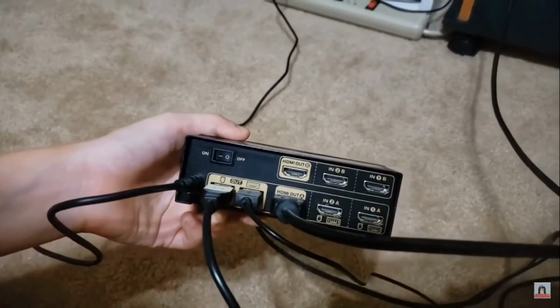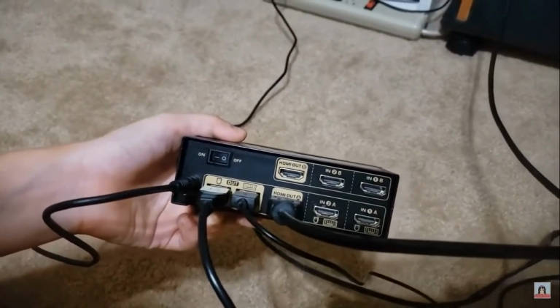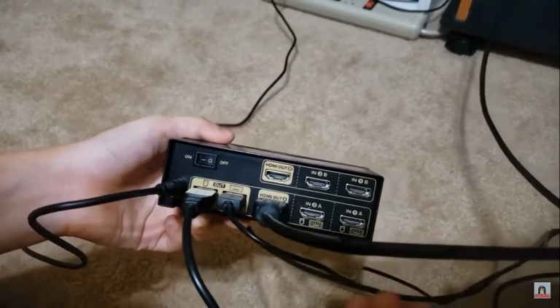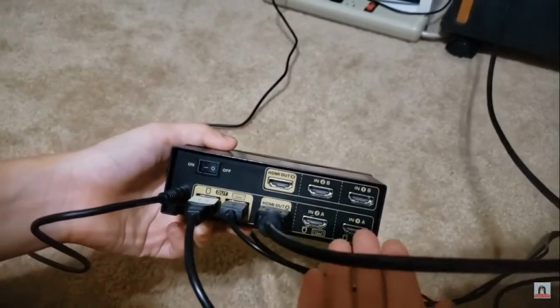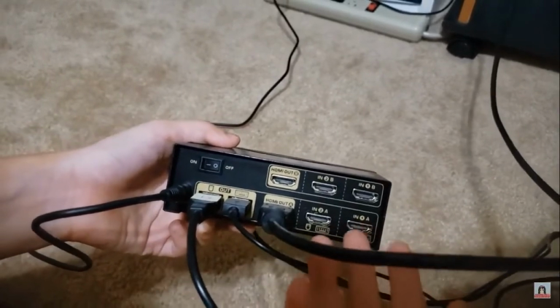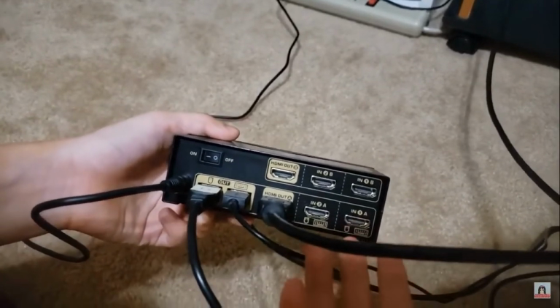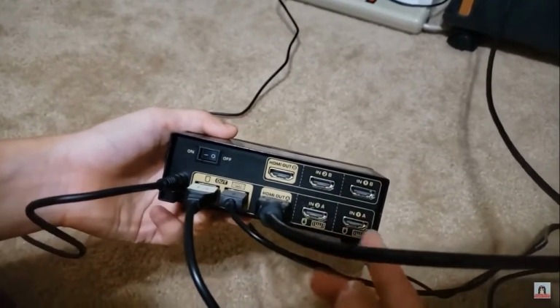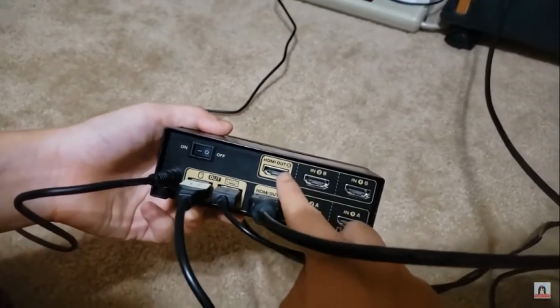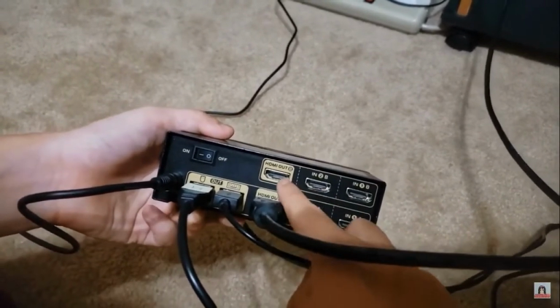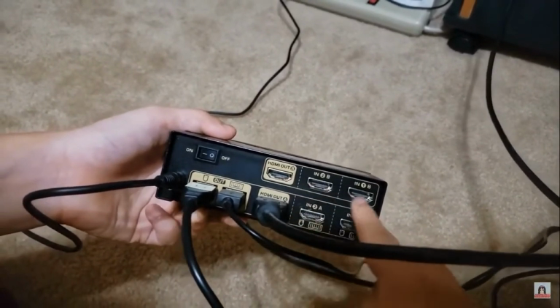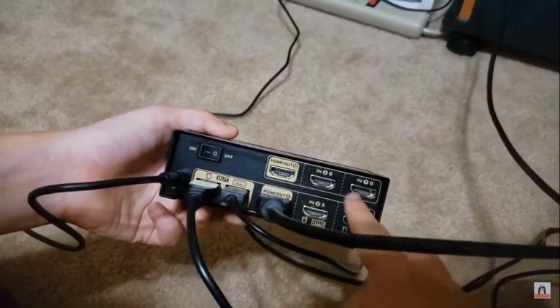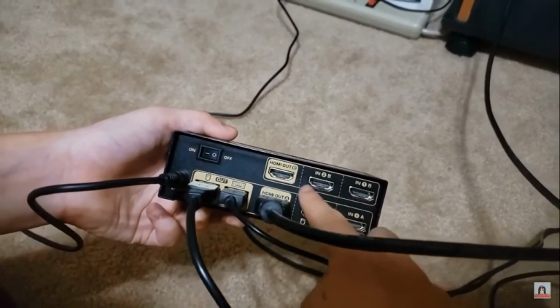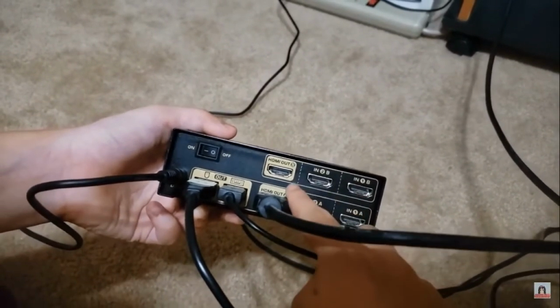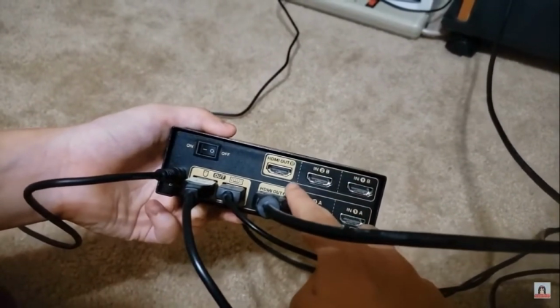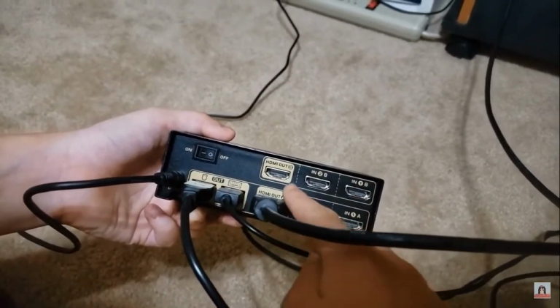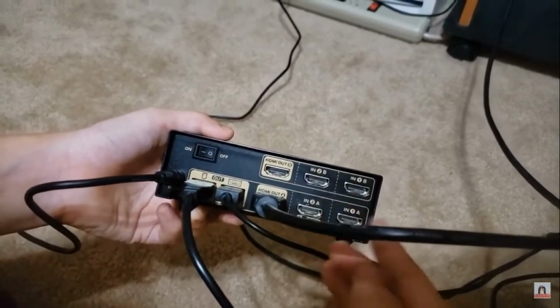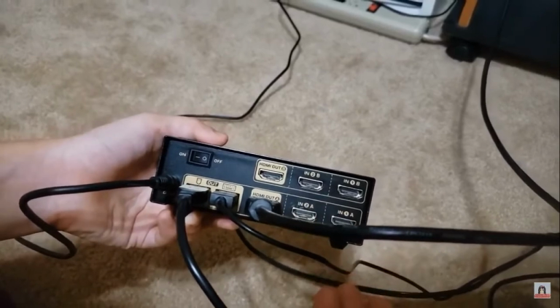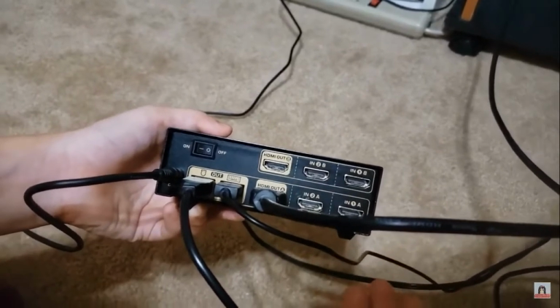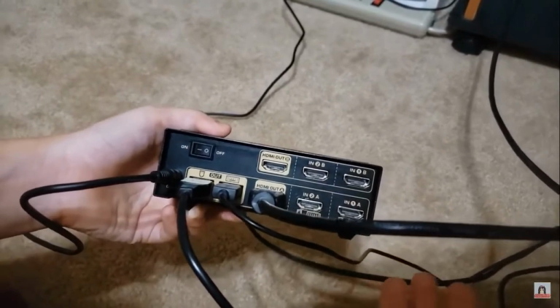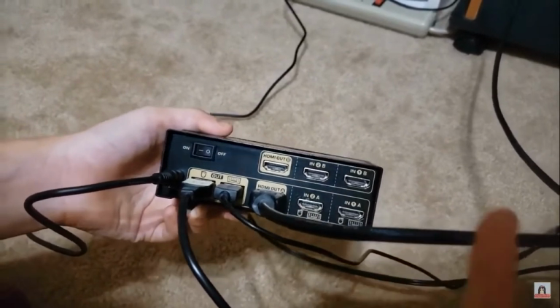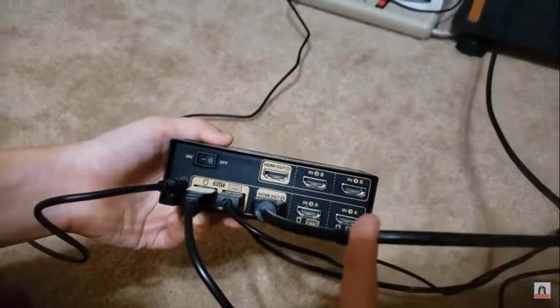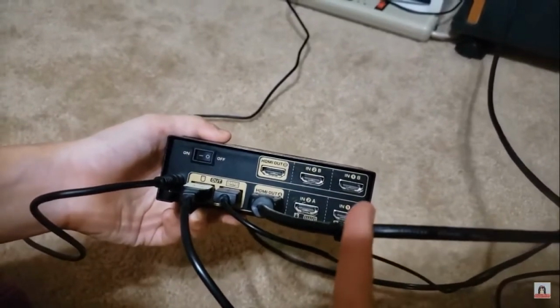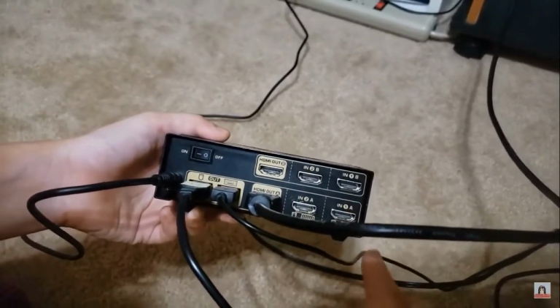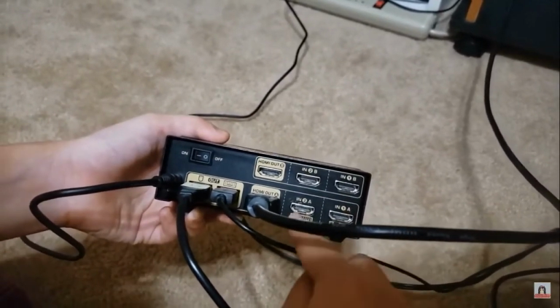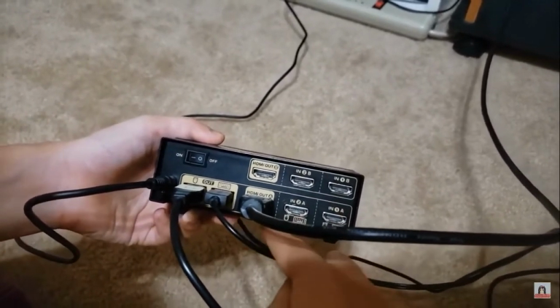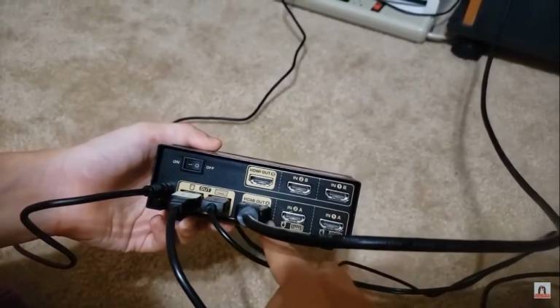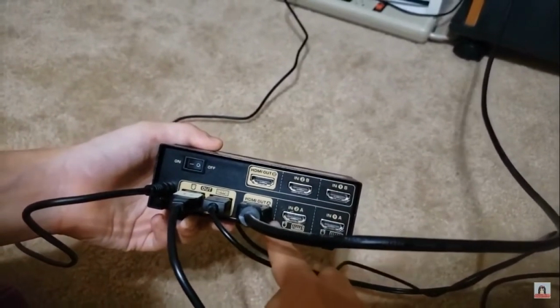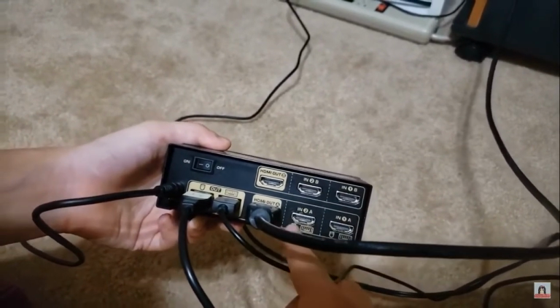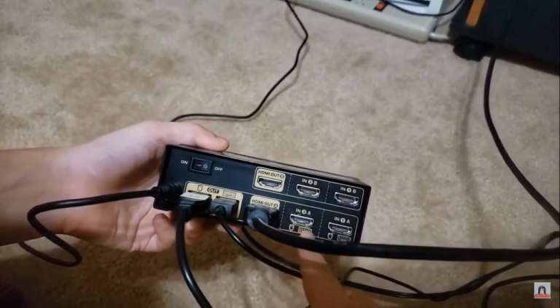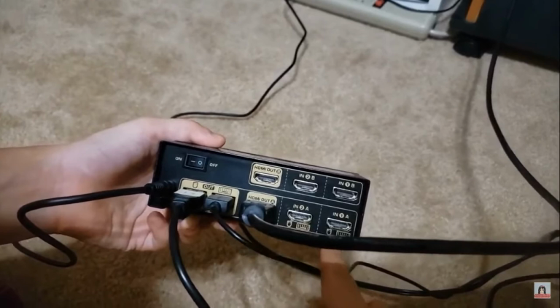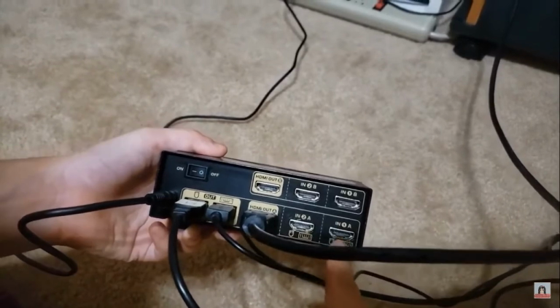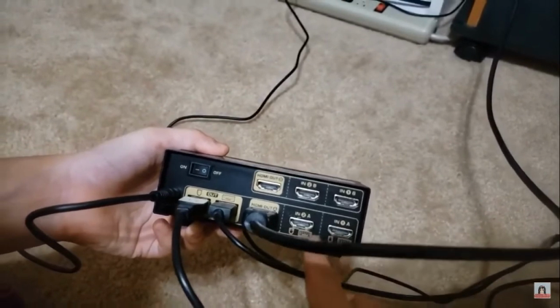Also, if you want a second display, you can plug it into the top areas. But for this demo, we will be only doing one display, which means we will be plugging in only down here.